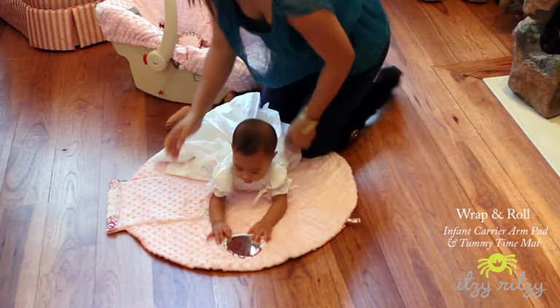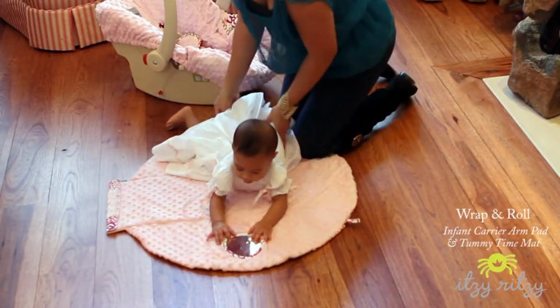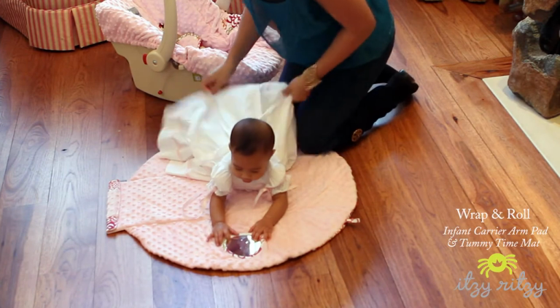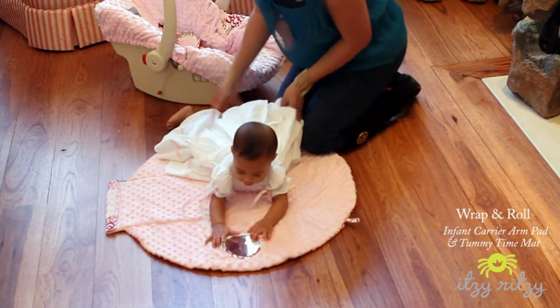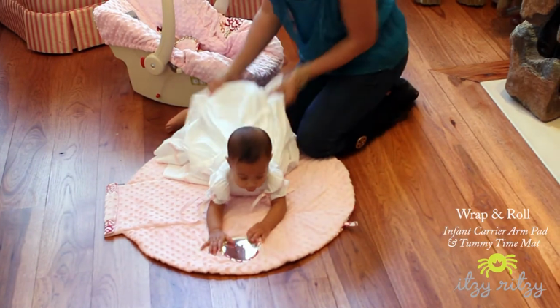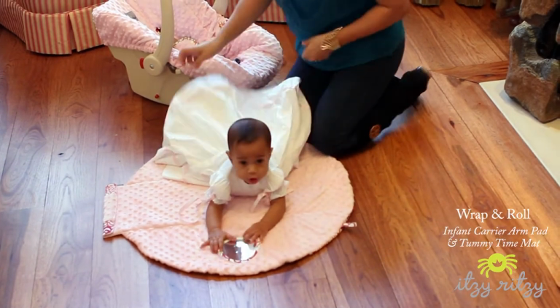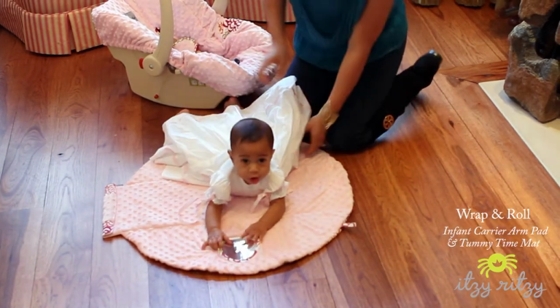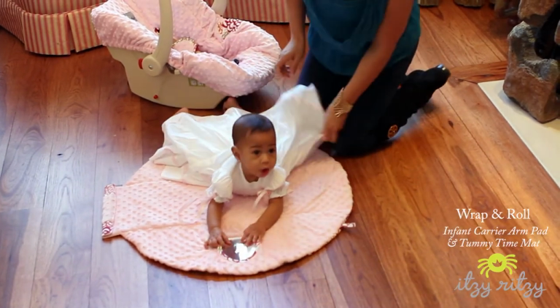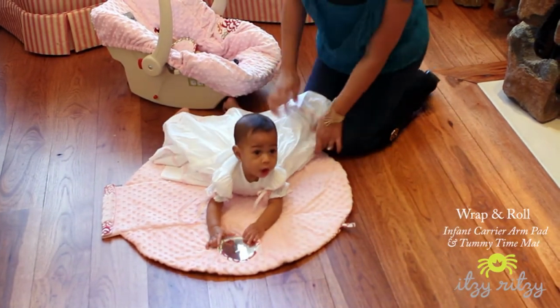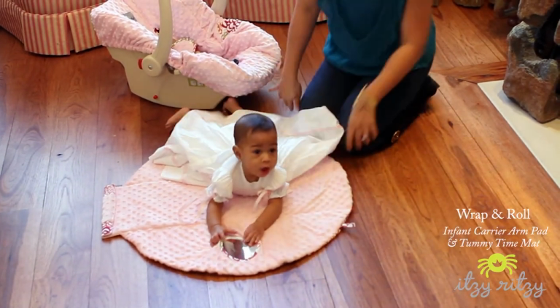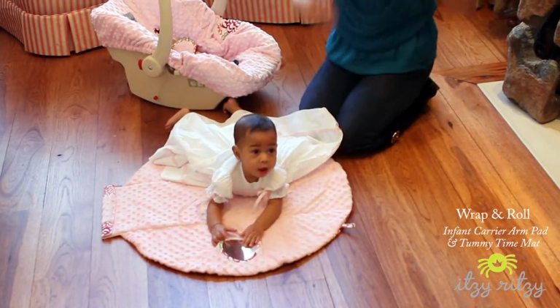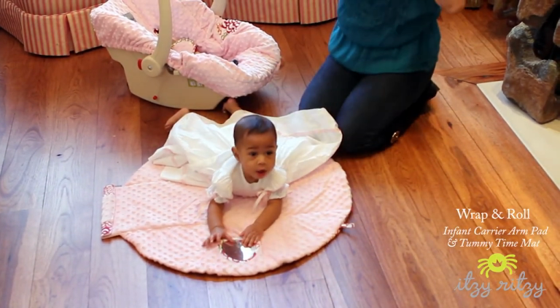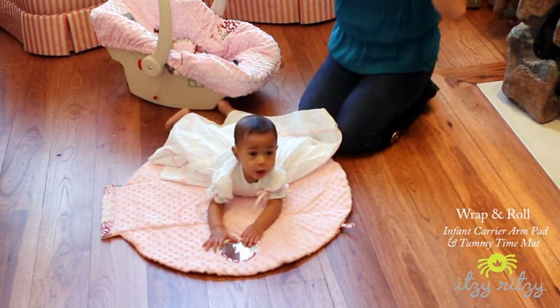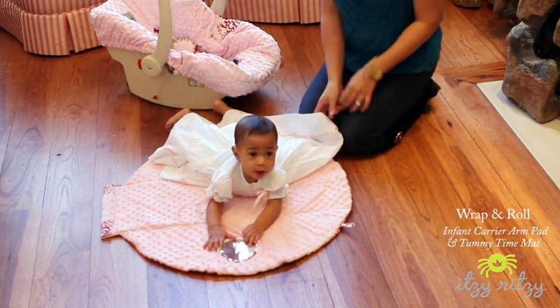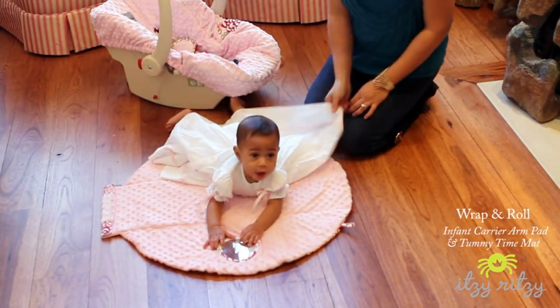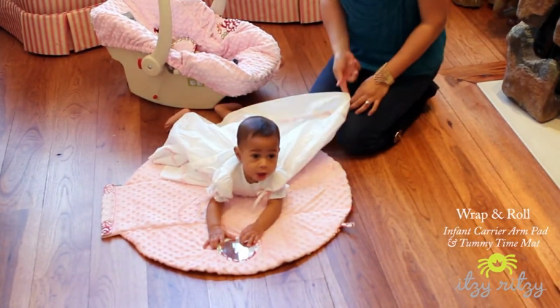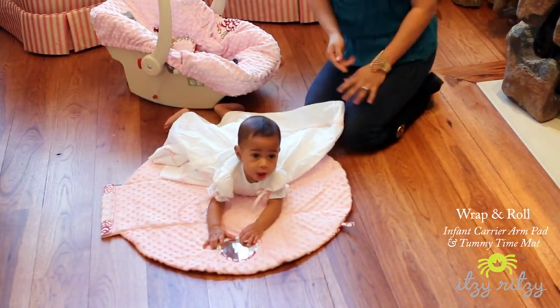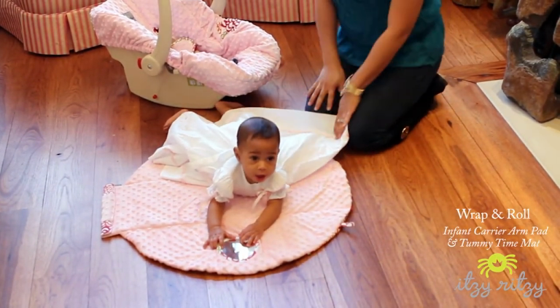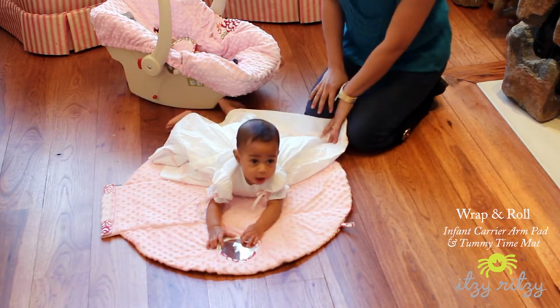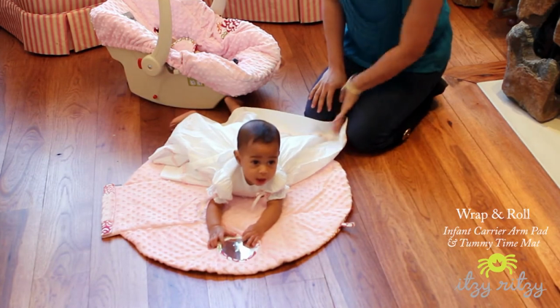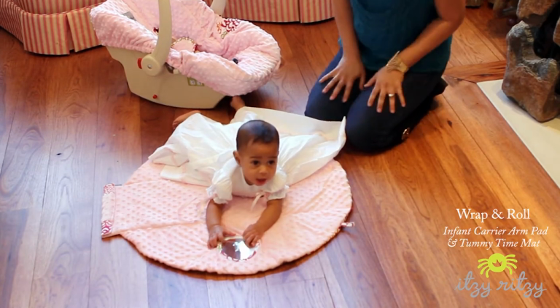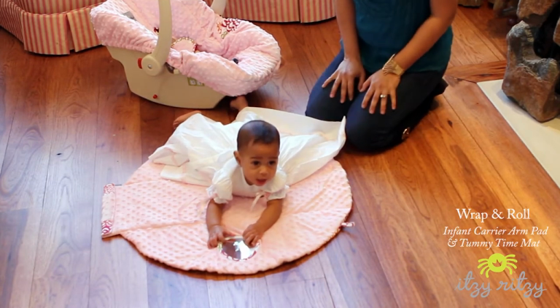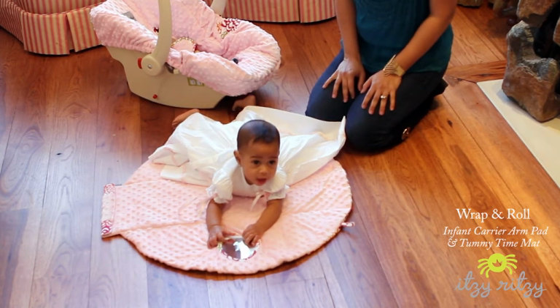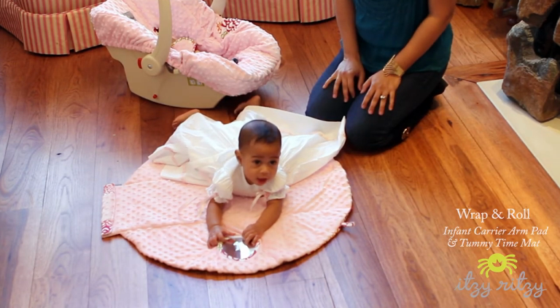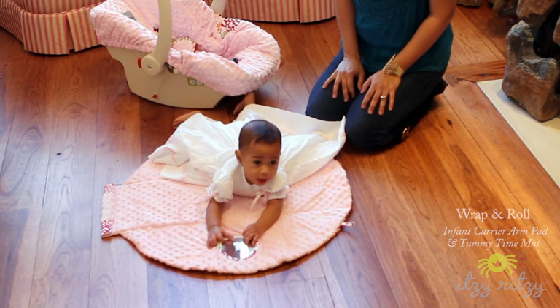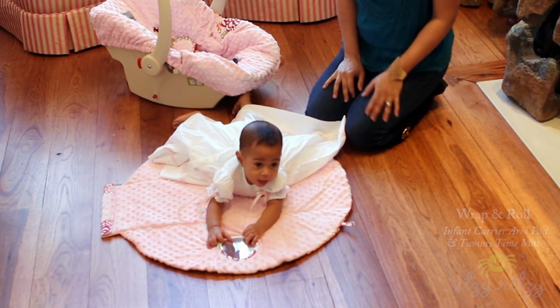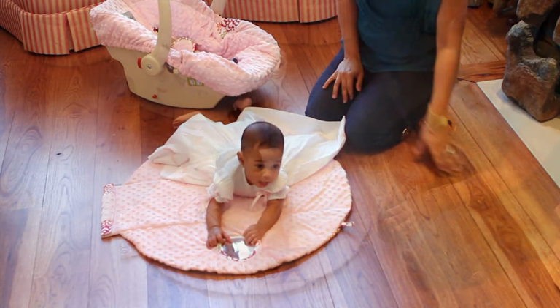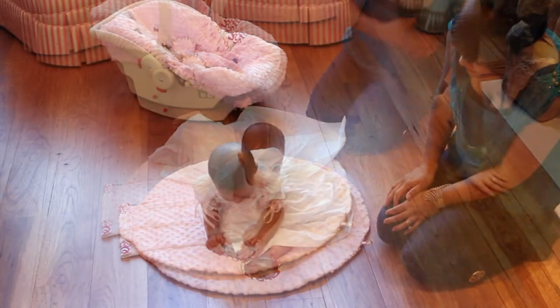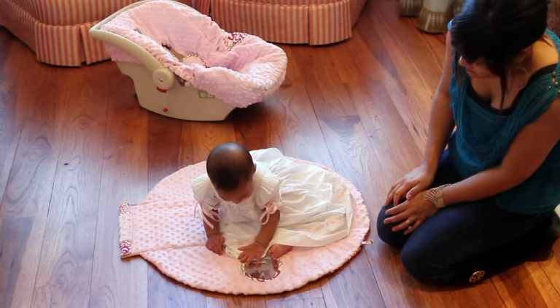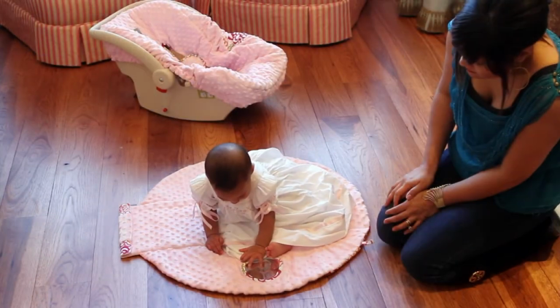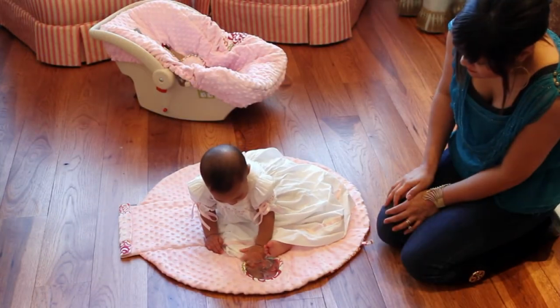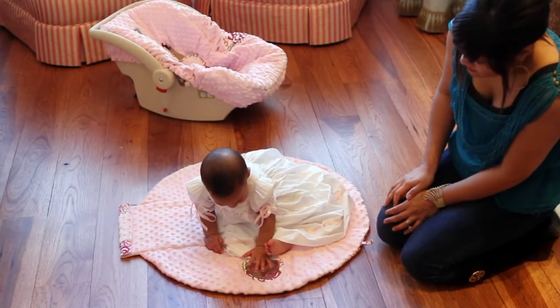Pediatricians recommend 30 minutes of tummy time a day. The wrap-n-roll allows you to get tummy time in while you're on the go. When laid flat, the mat measures 30 inches by 30 inches.